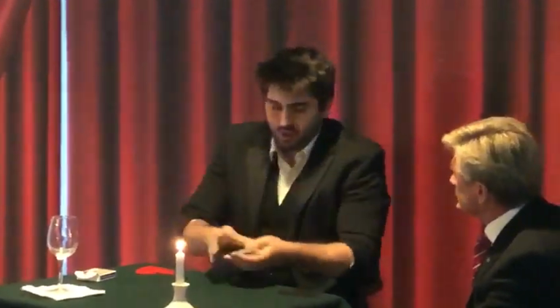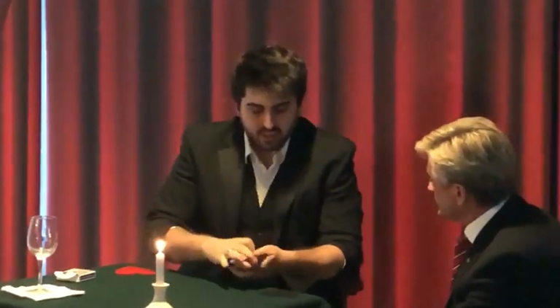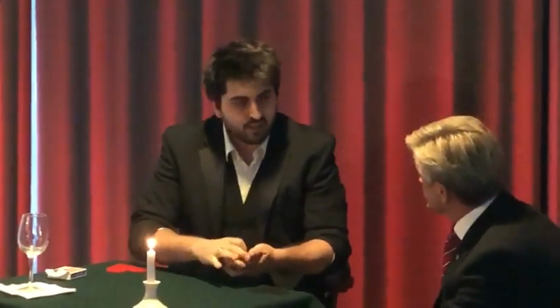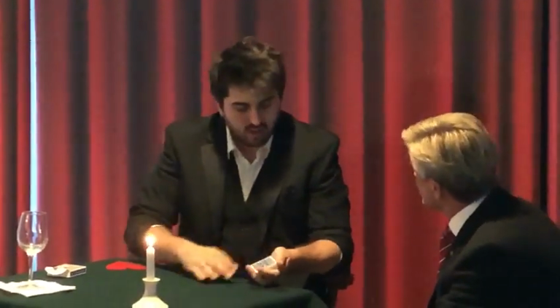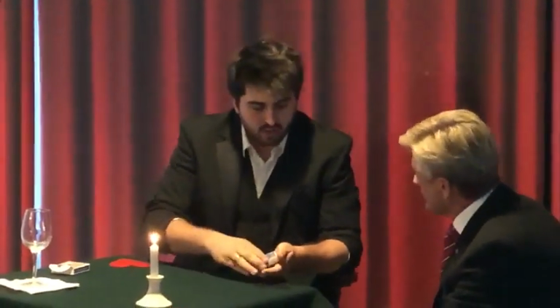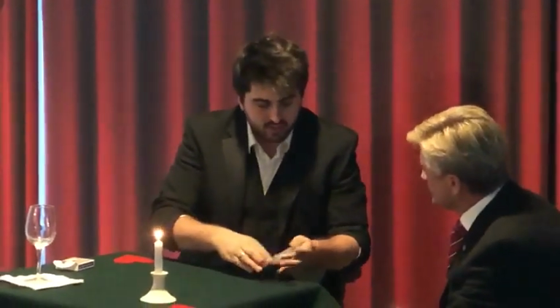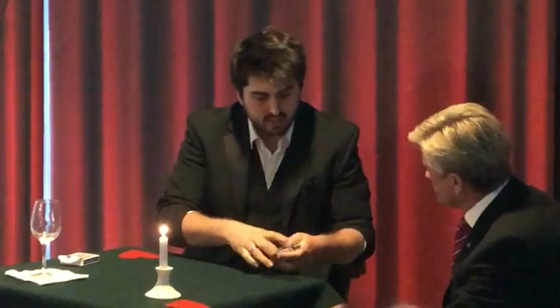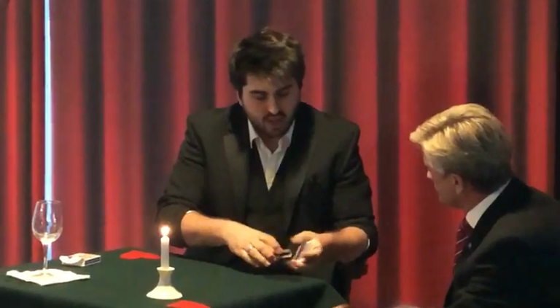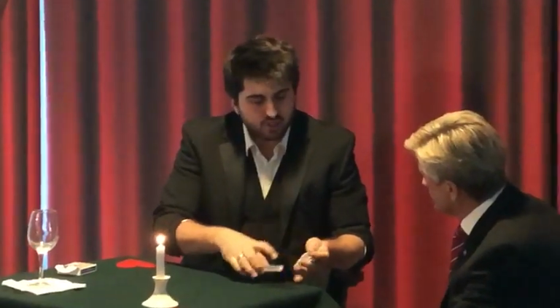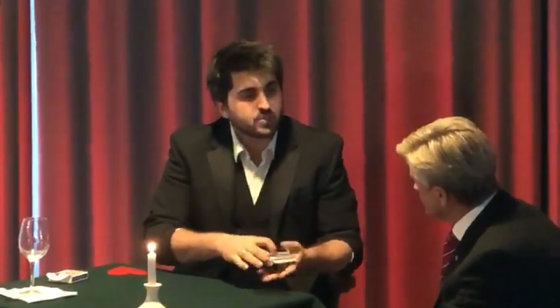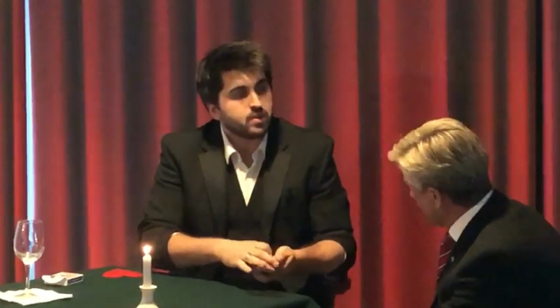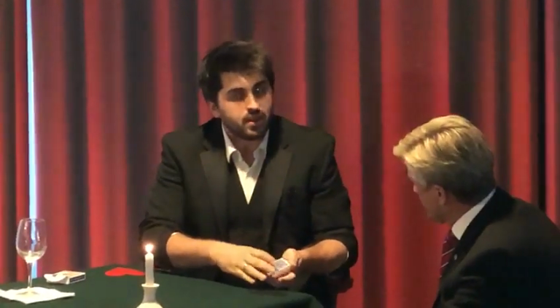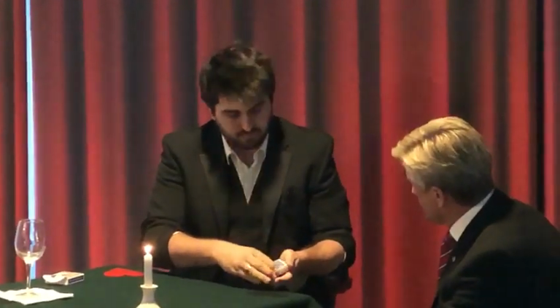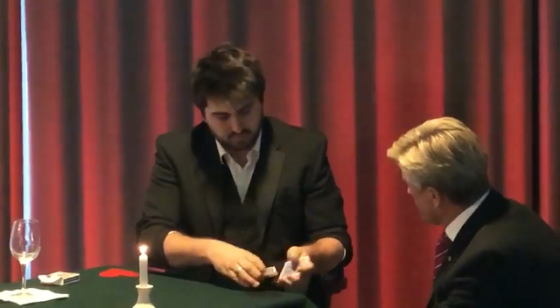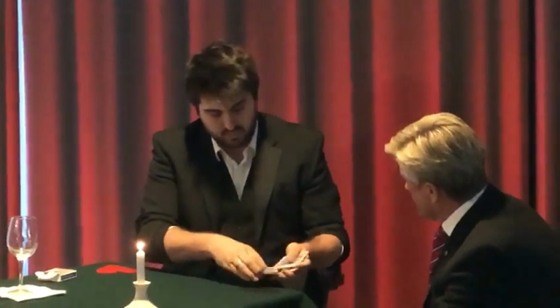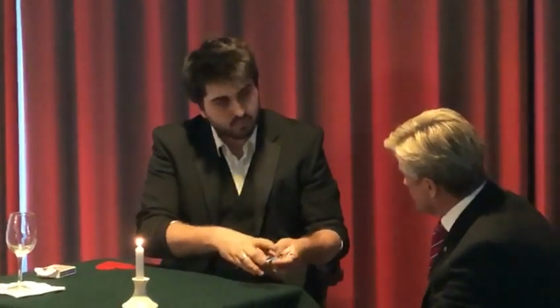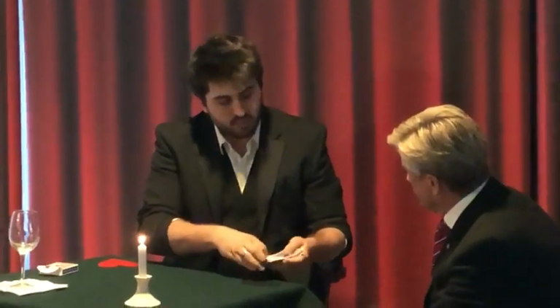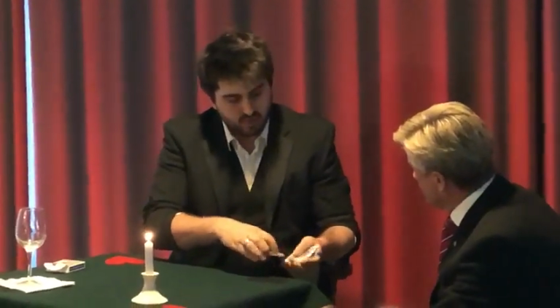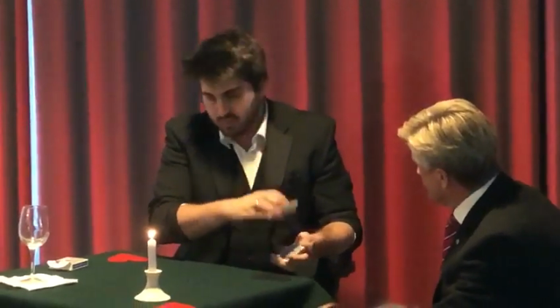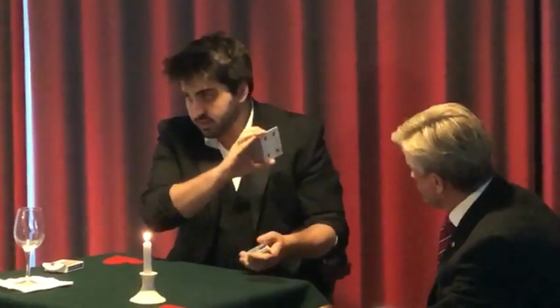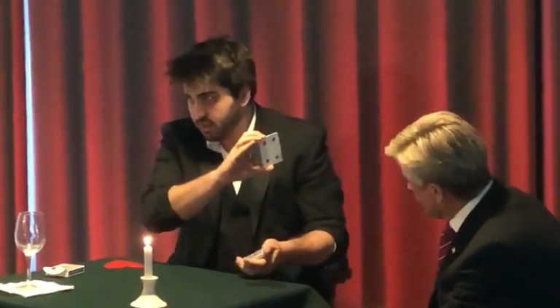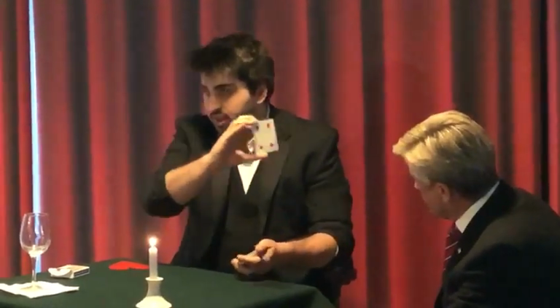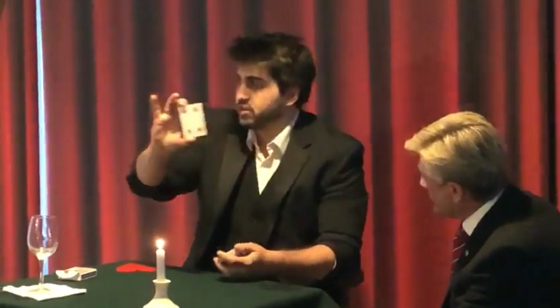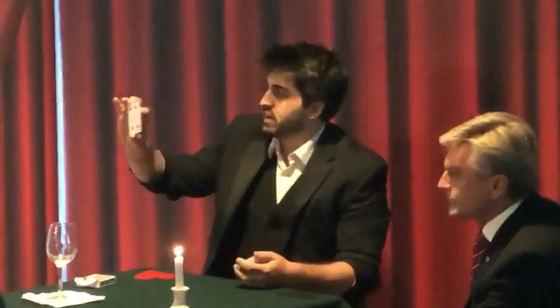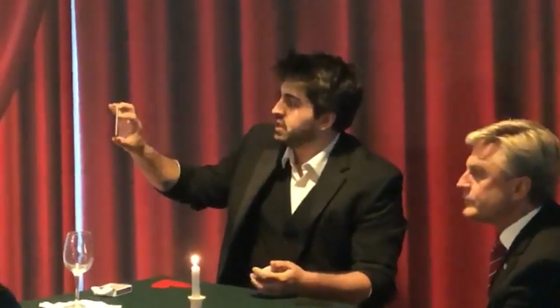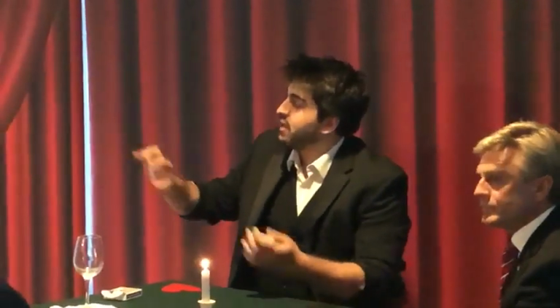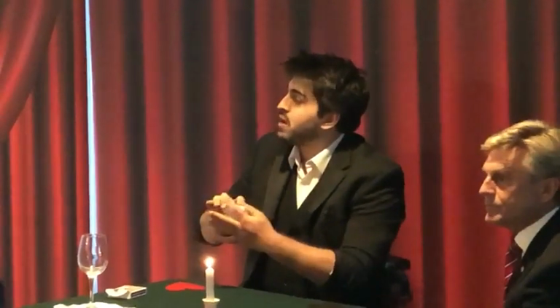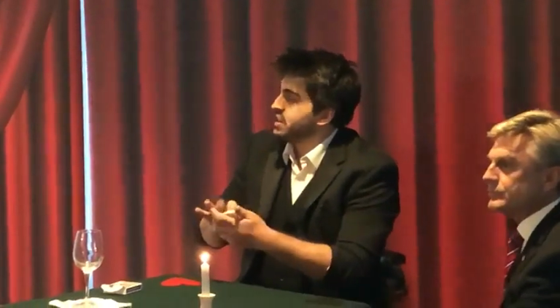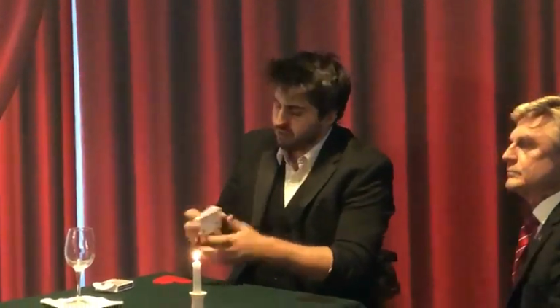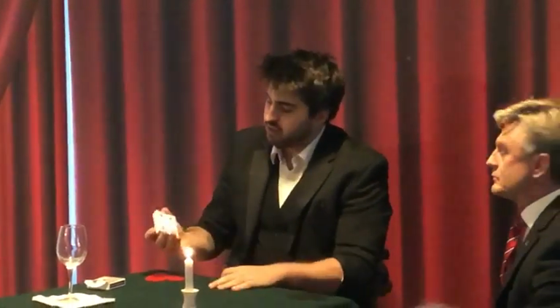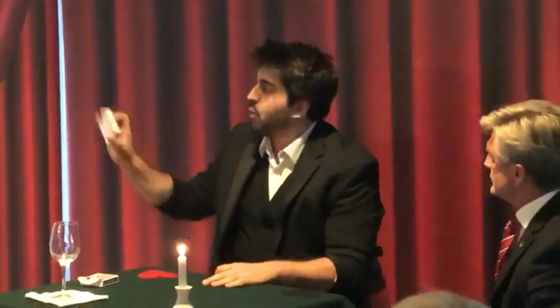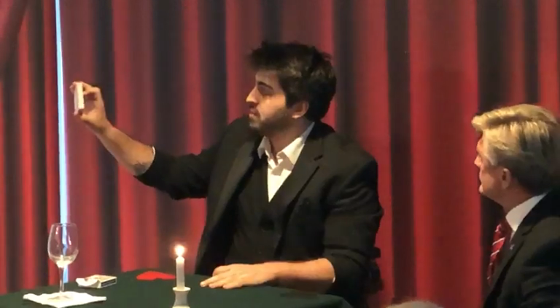Now, in a second, I'm going to cut the cards like this, and I'm going to ask you to say stop. Do you remember this card? Yep. I'm going to show it to everyone else. Now, it doesn't matter if I see it as well. So we have the four of diamonds.